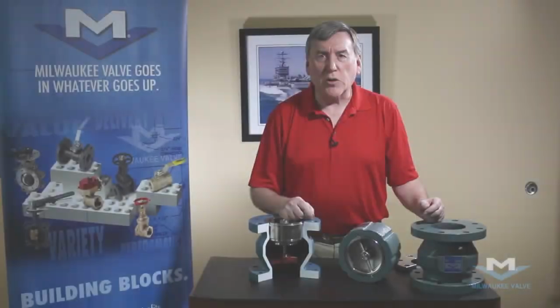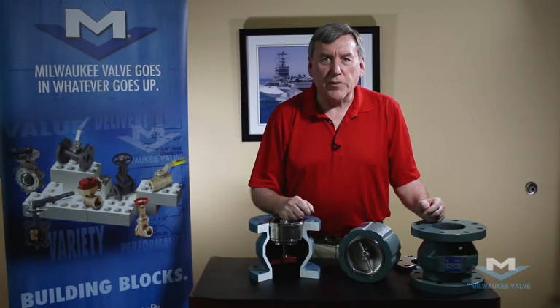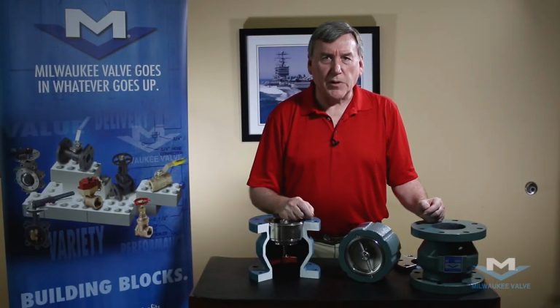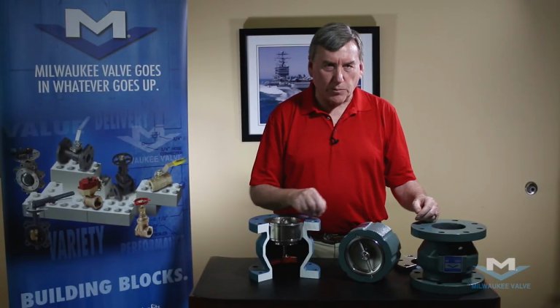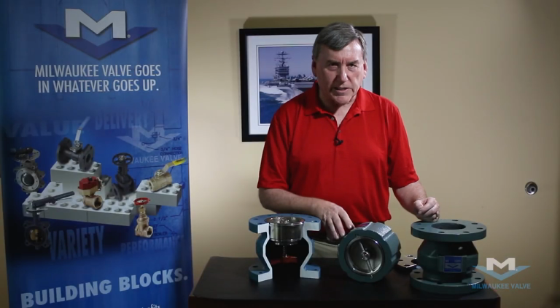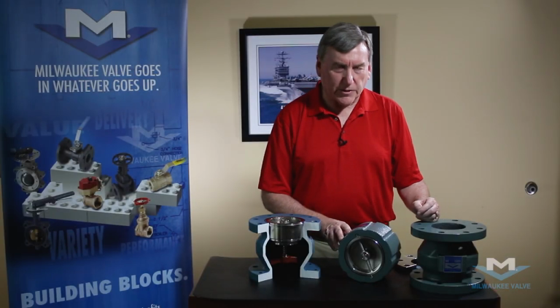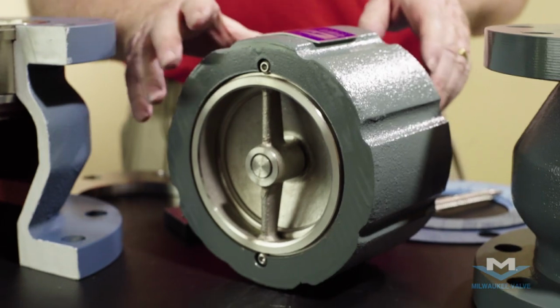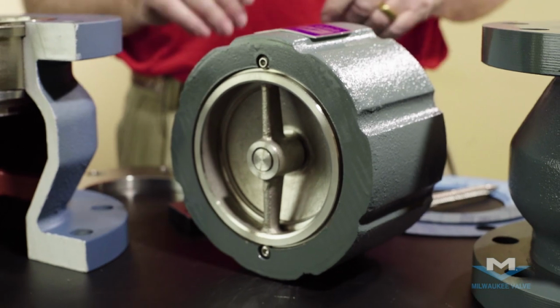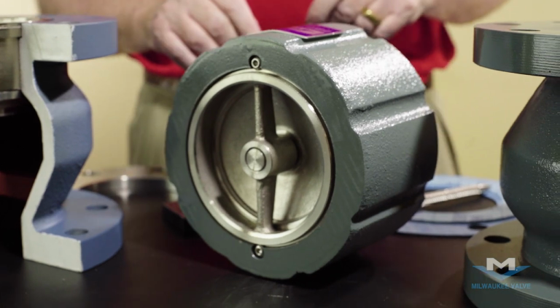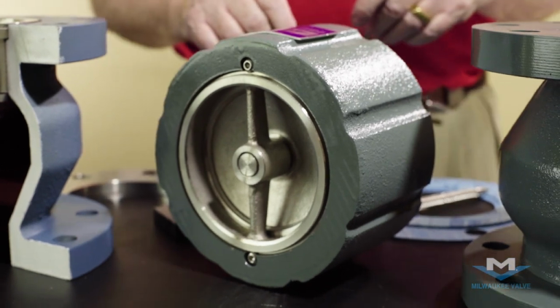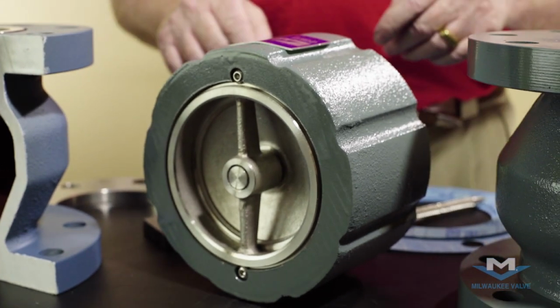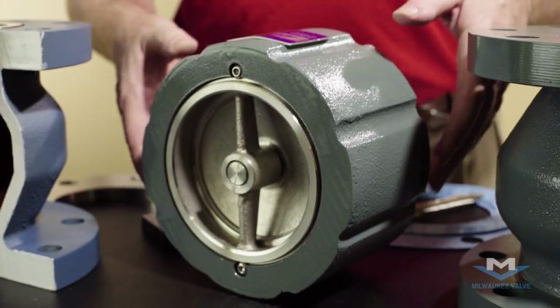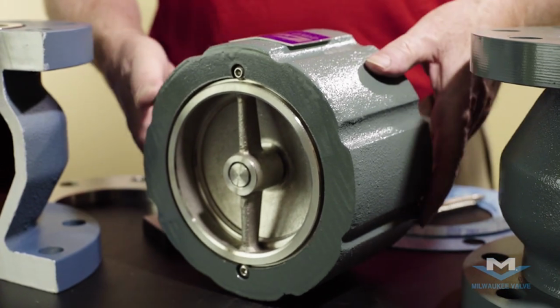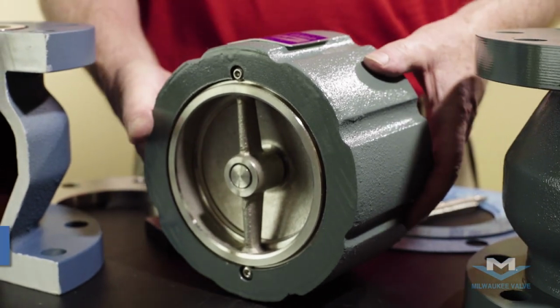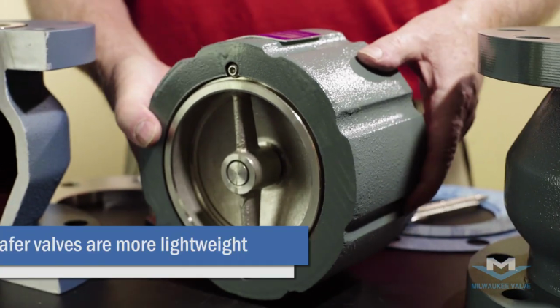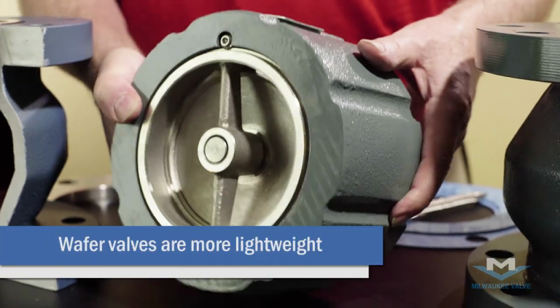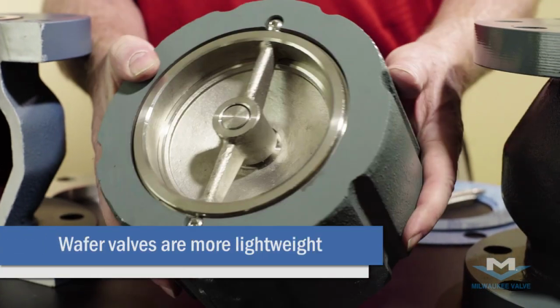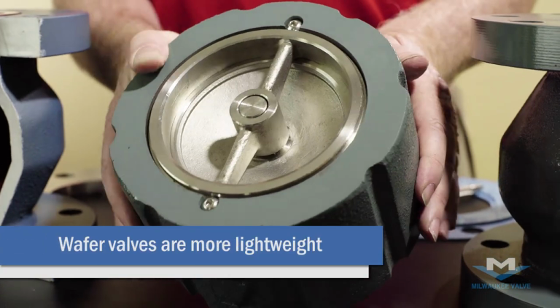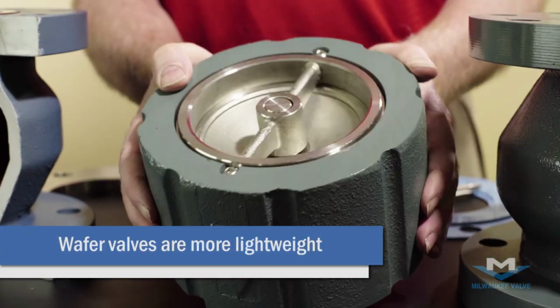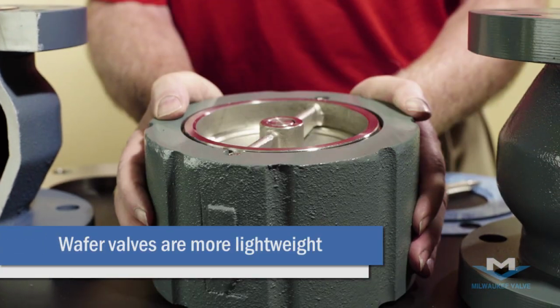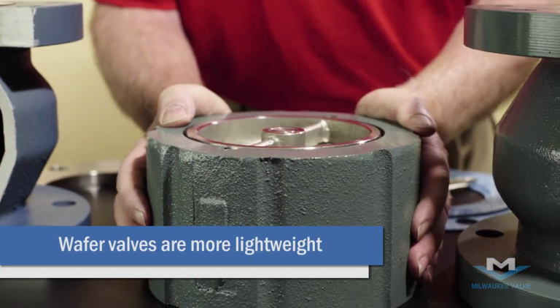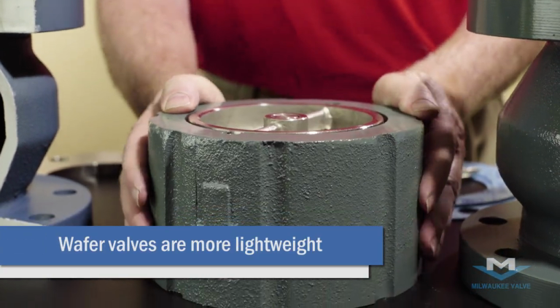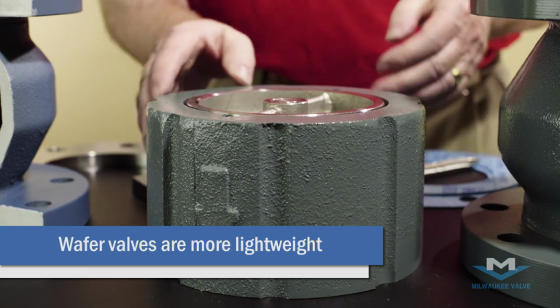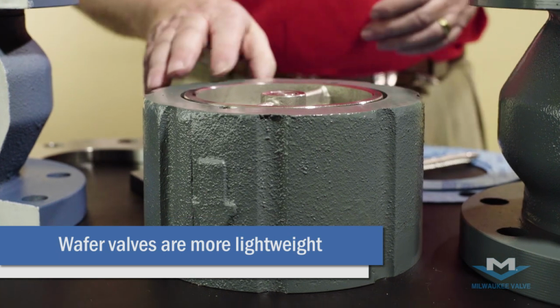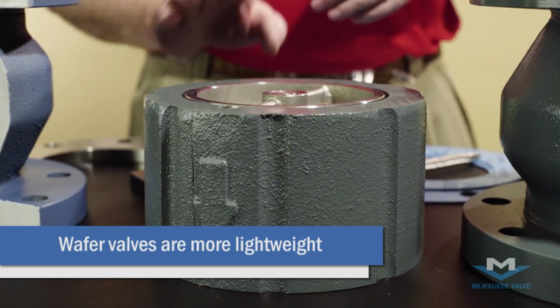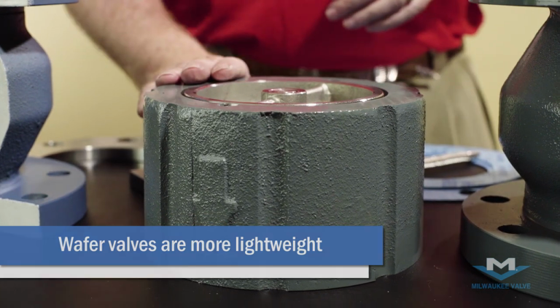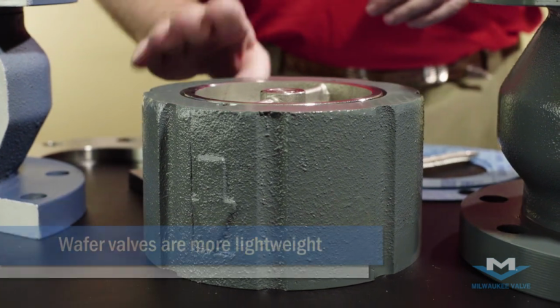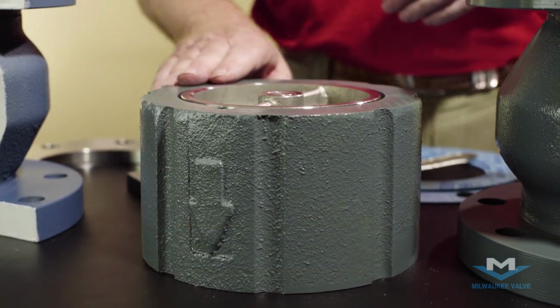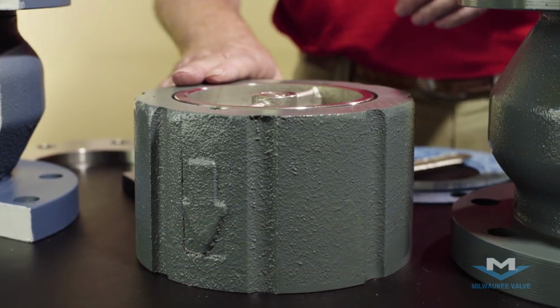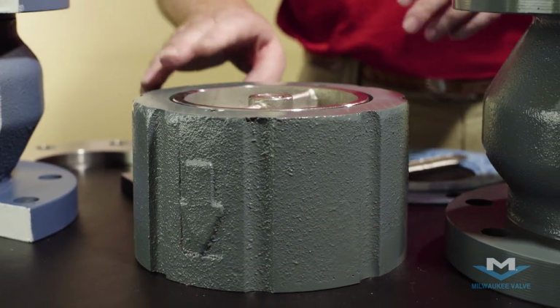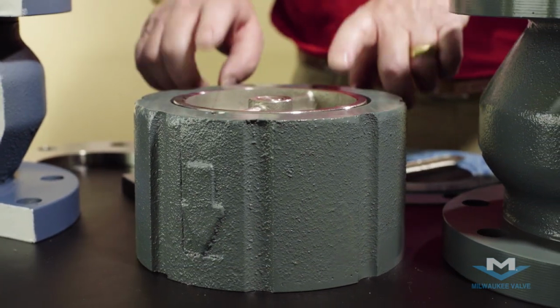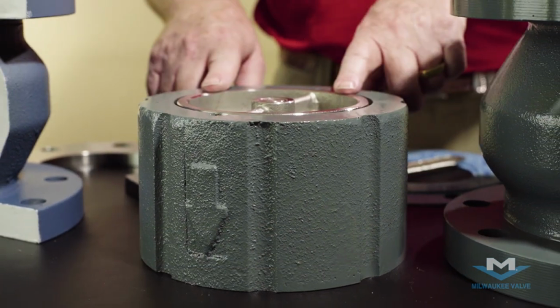Let me show you the difference between the two body styles. Both operate in exactly the same way, but as you can see the wafer style is considerably less material and therefore less expensive, but it has a slightly higher pressure drop.